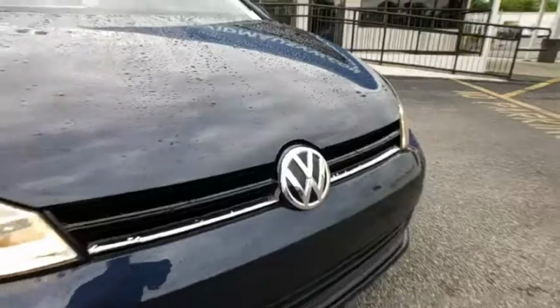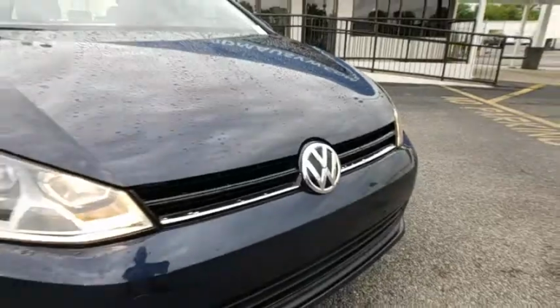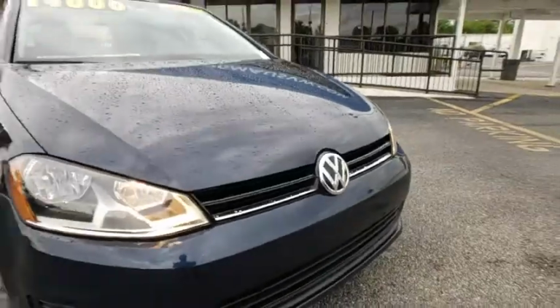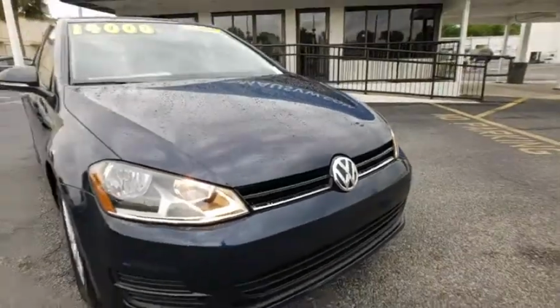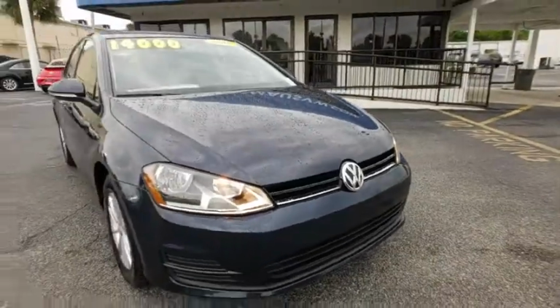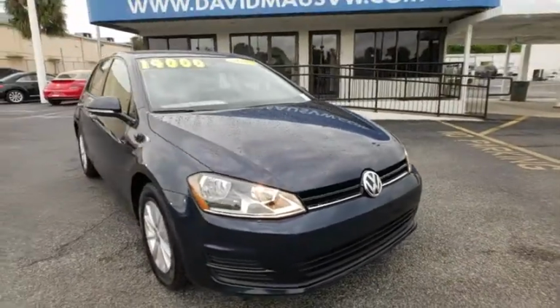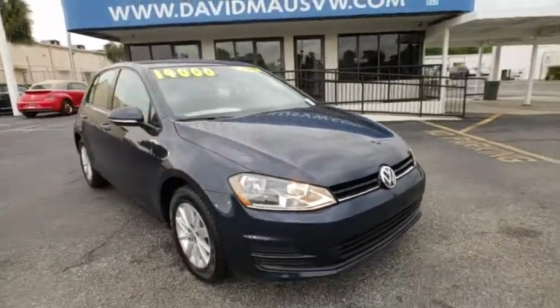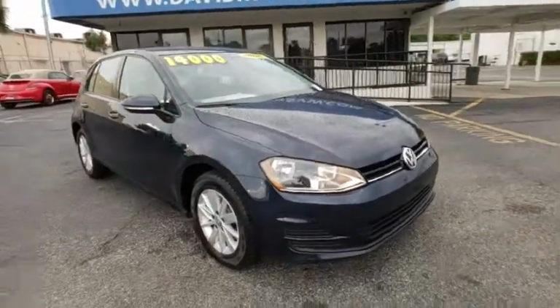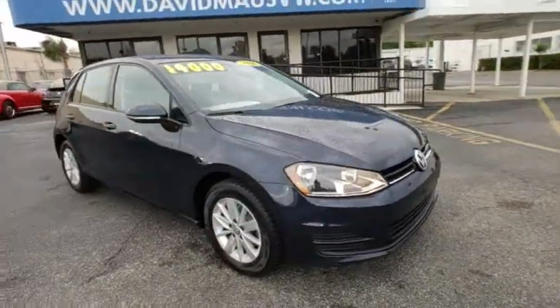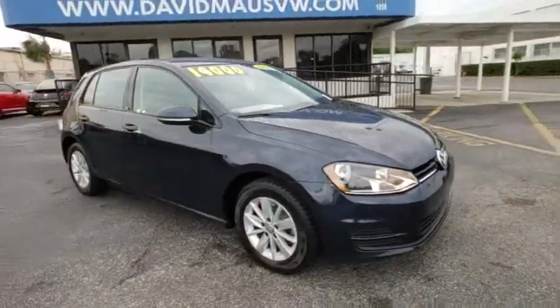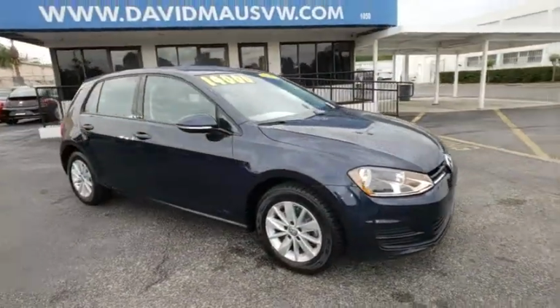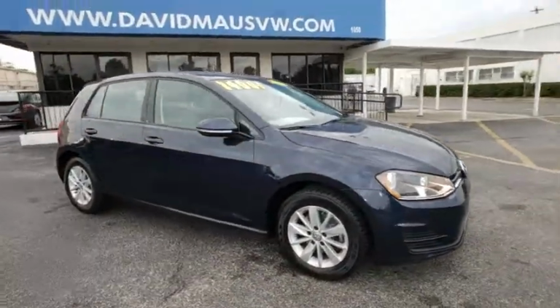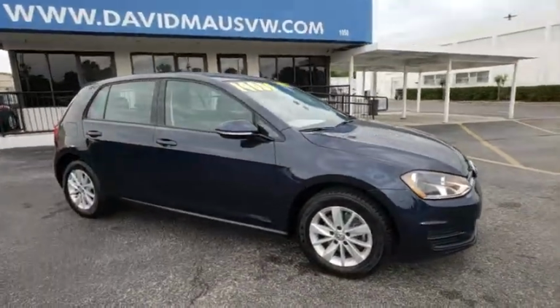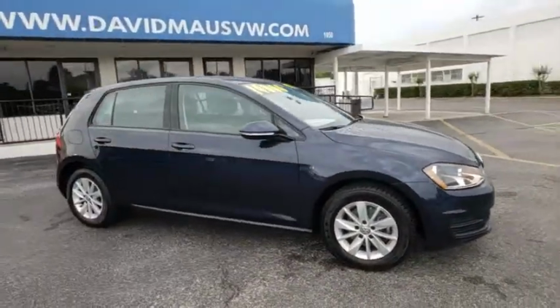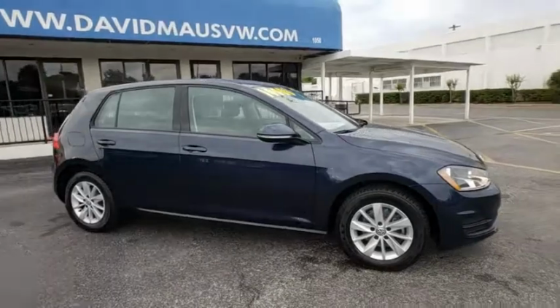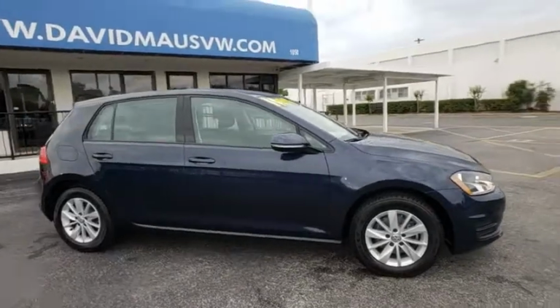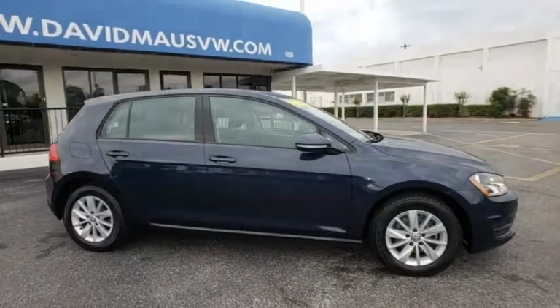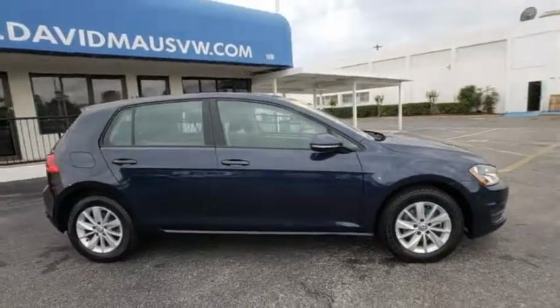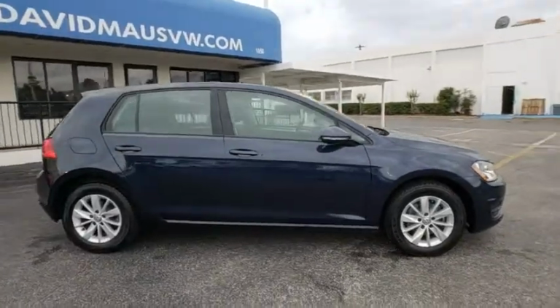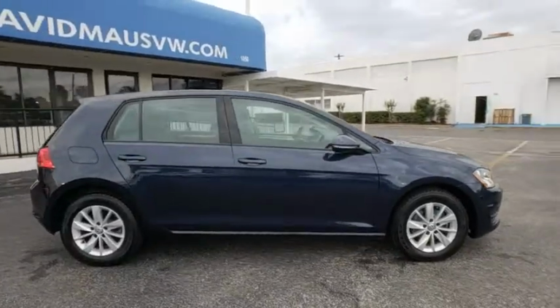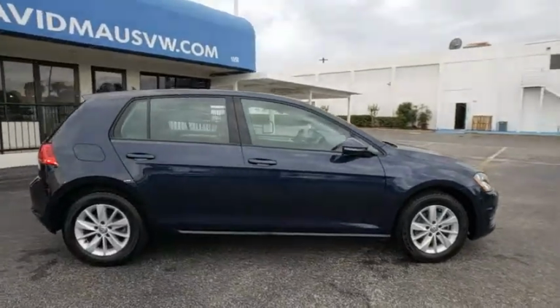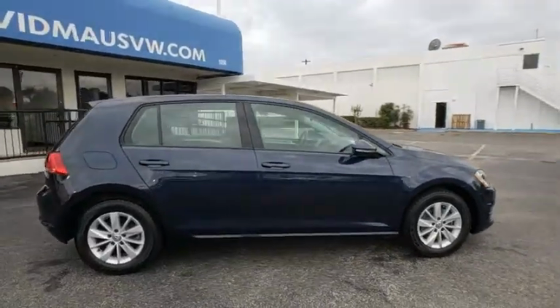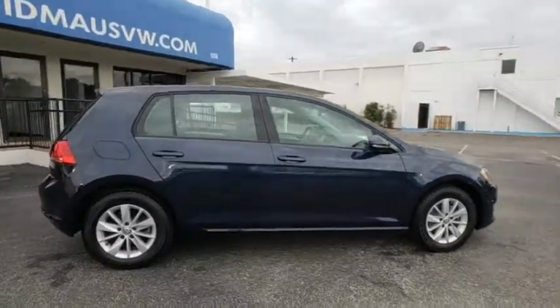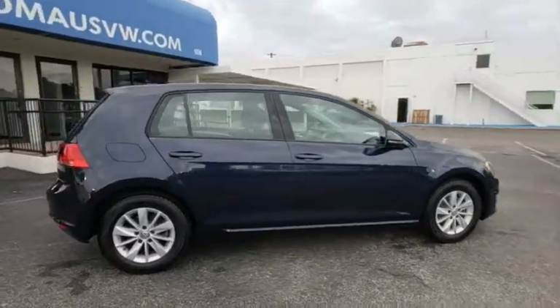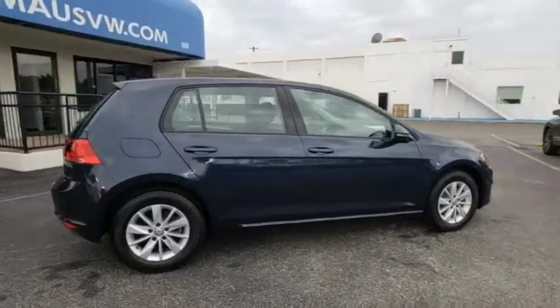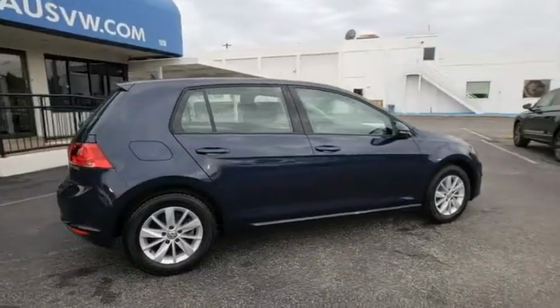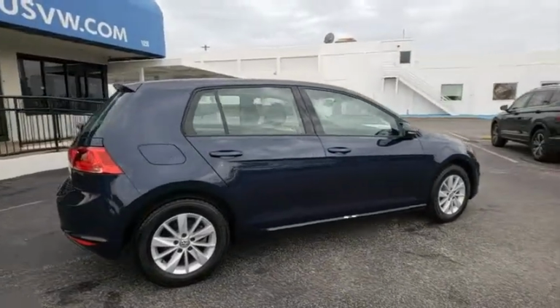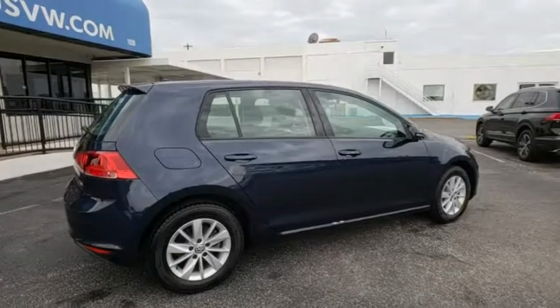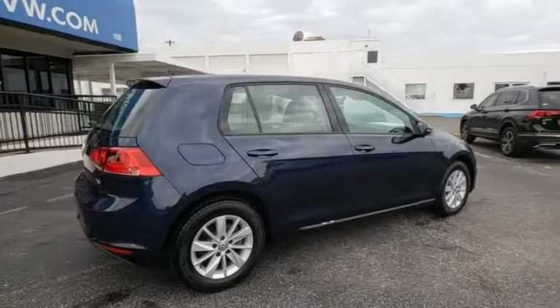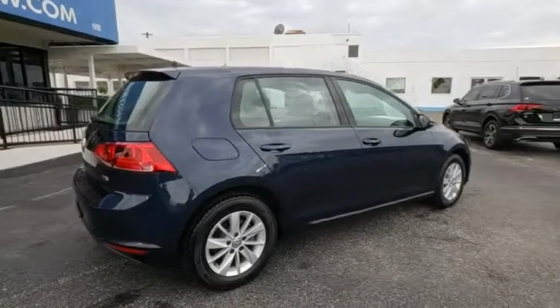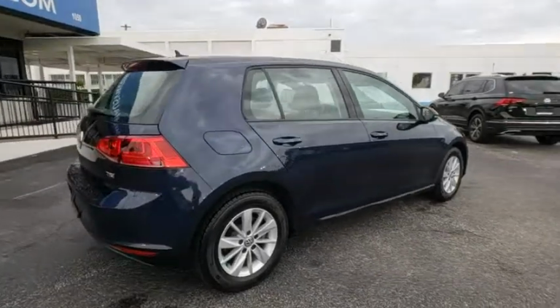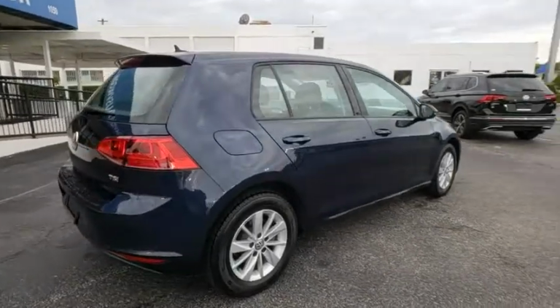A 2016 Volkswagen Golf. It's the original fun-to-drive hatchback. Drive one today. This vehicle has less than 40,000 miles. Here are some of this vehicle's great options.